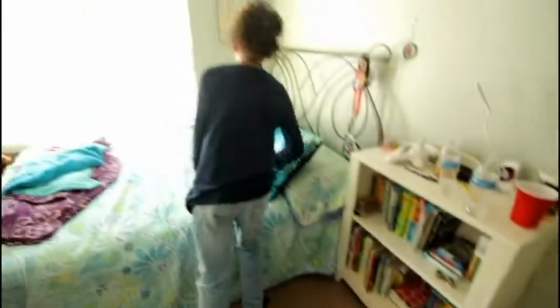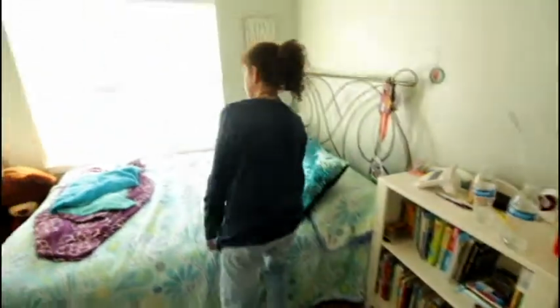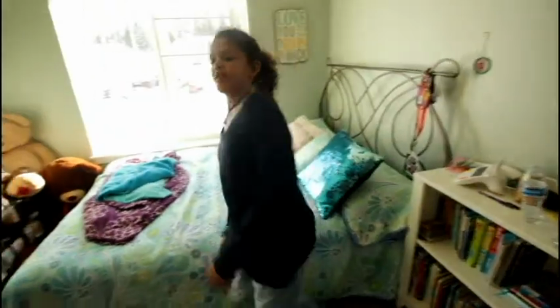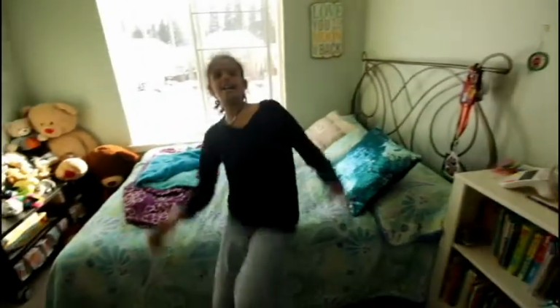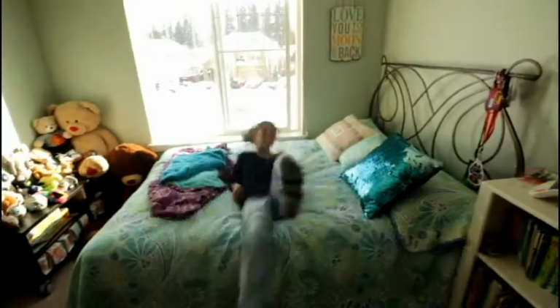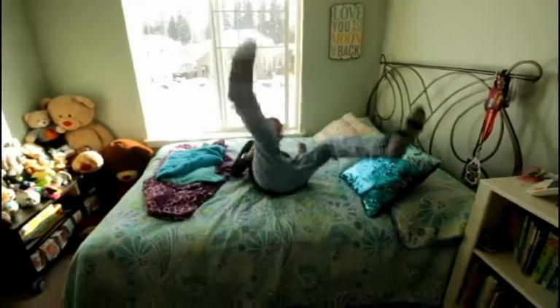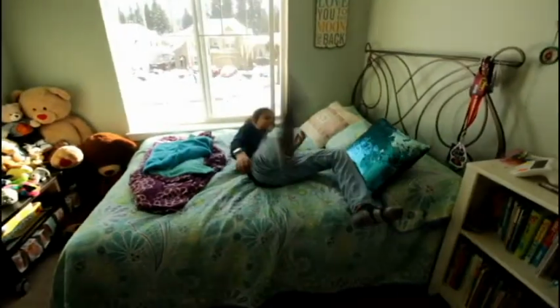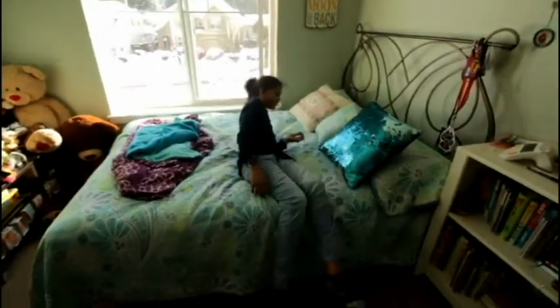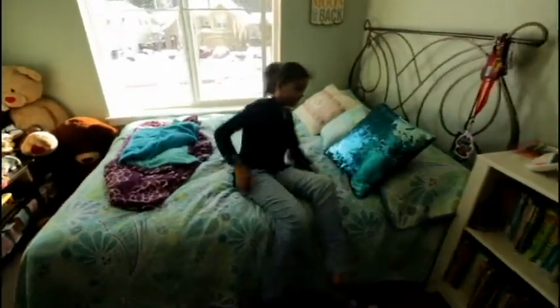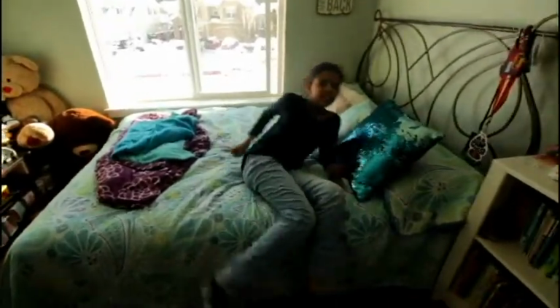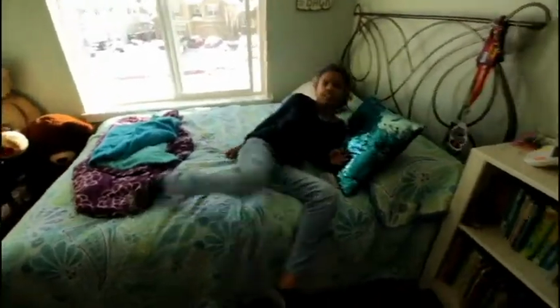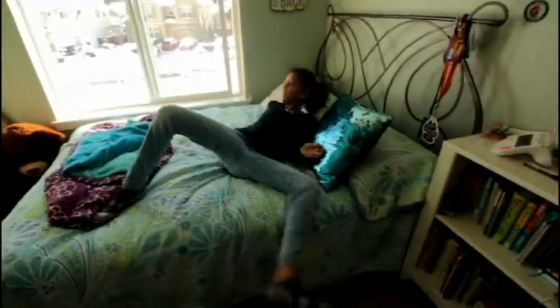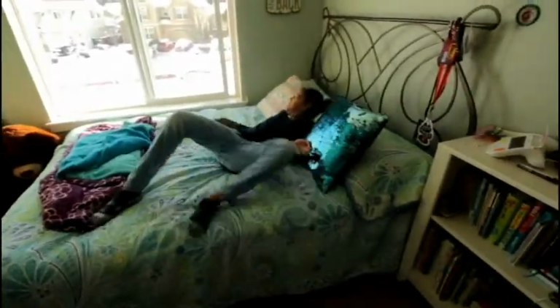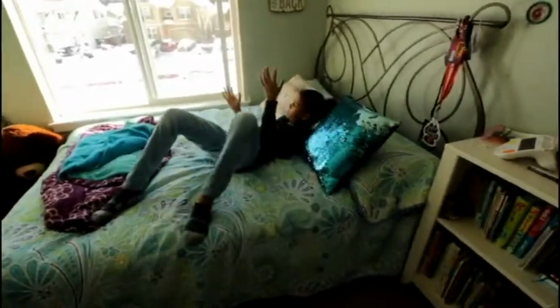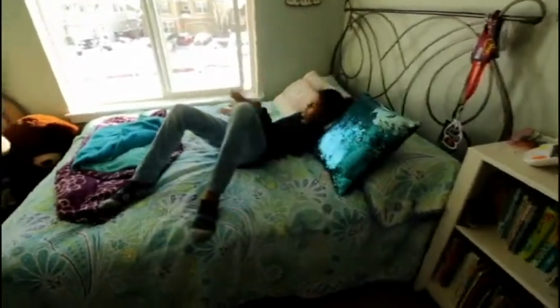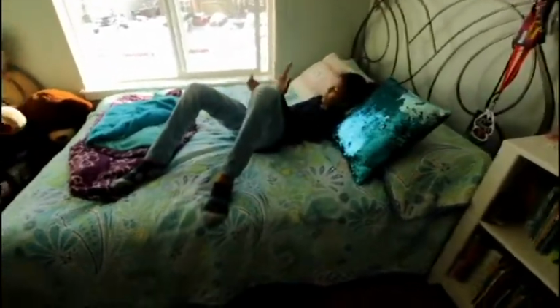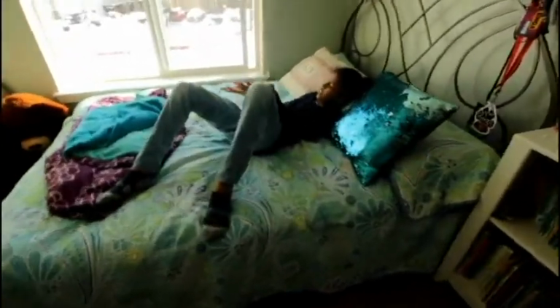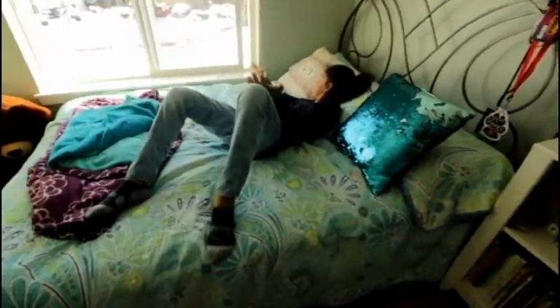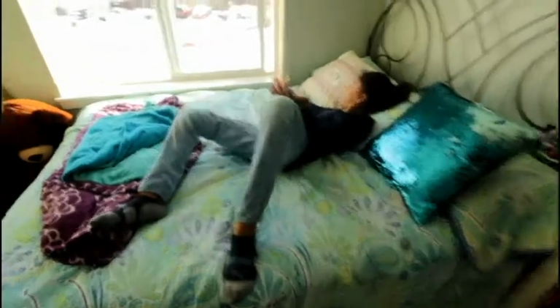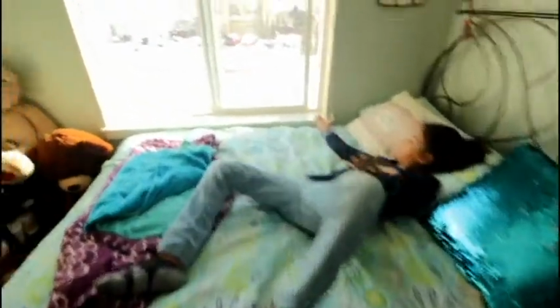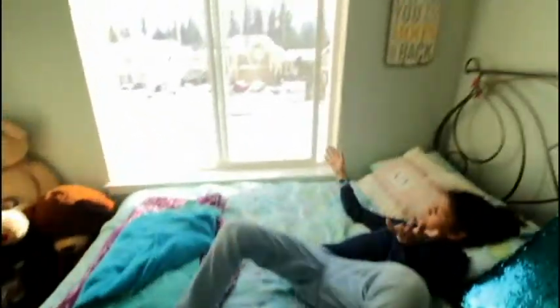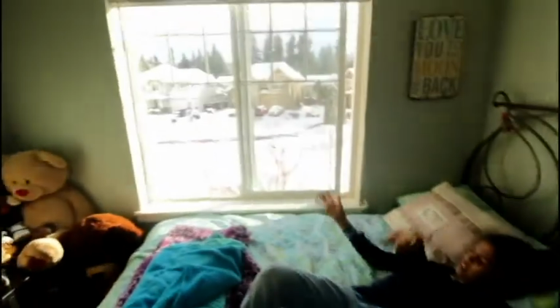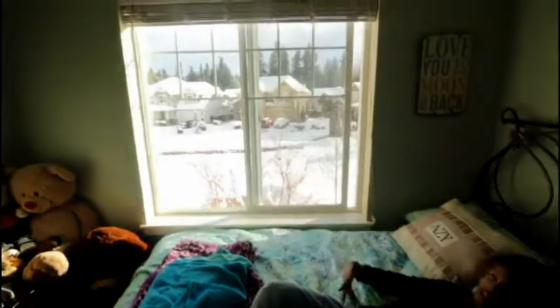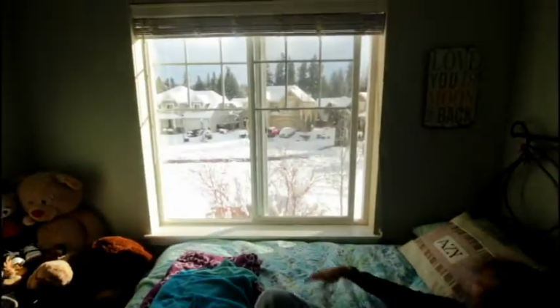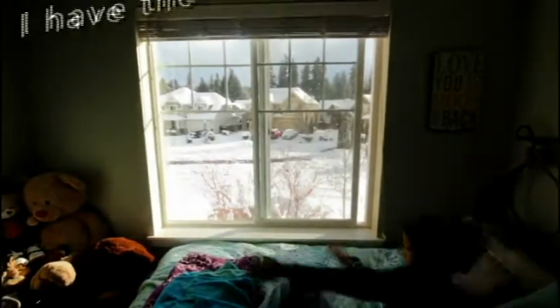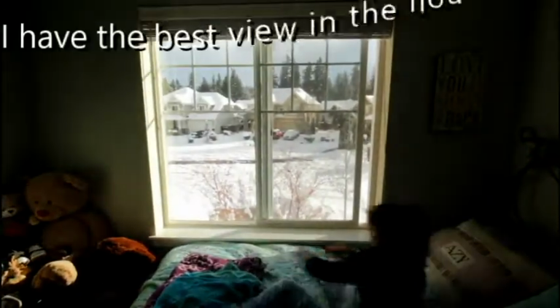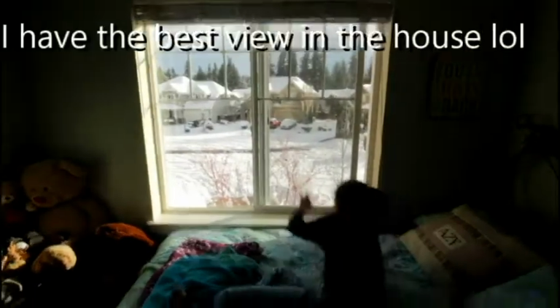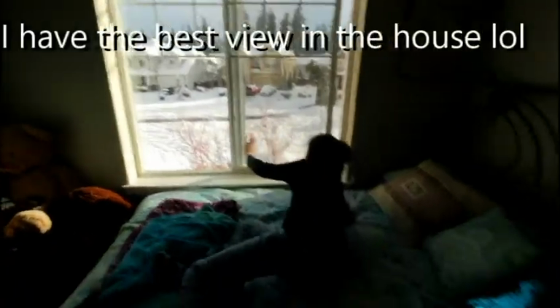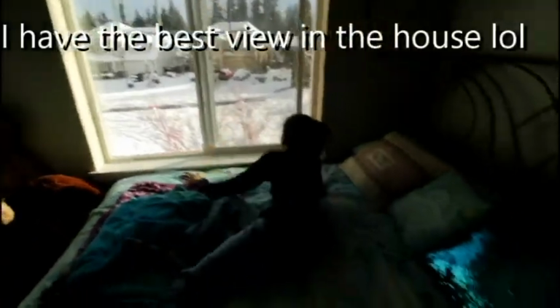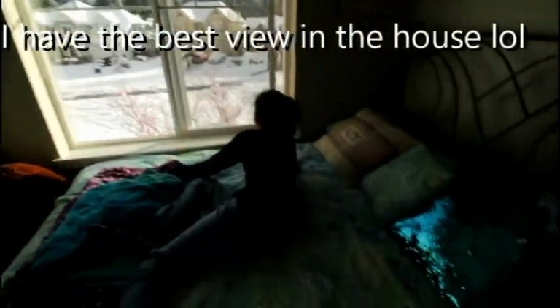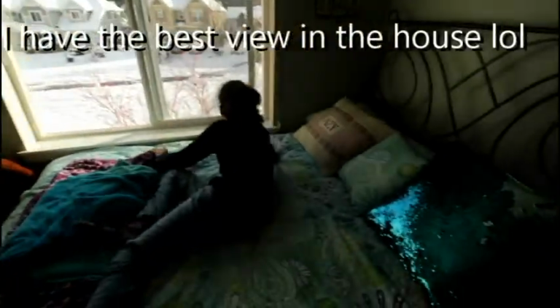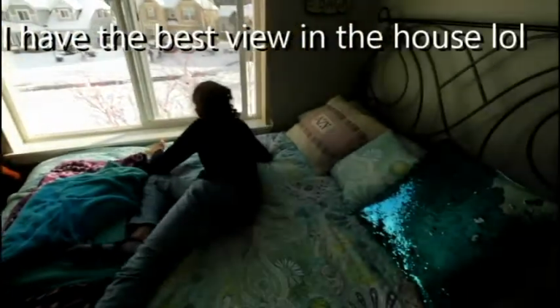Then this is my bed. I get a nice view of fresh air, fresh sunlight, and I have a whole view of the cul-de-sac.